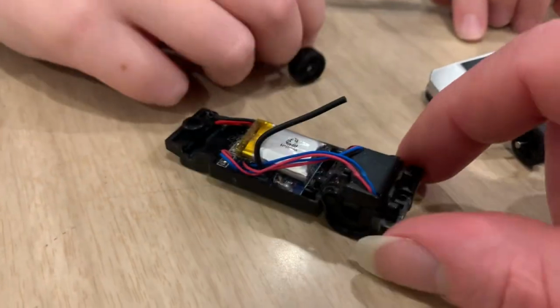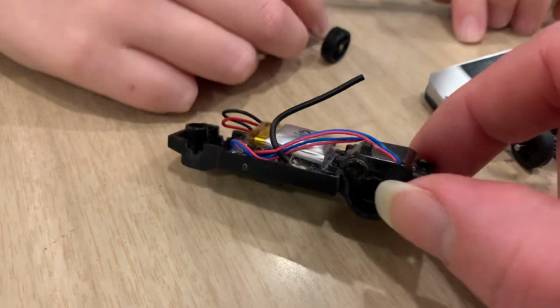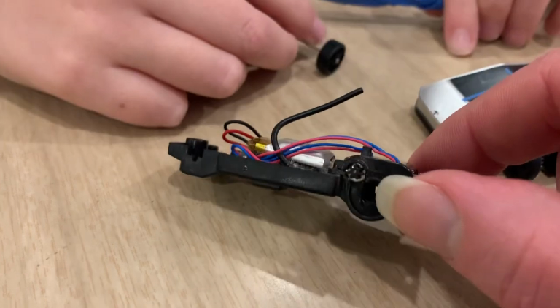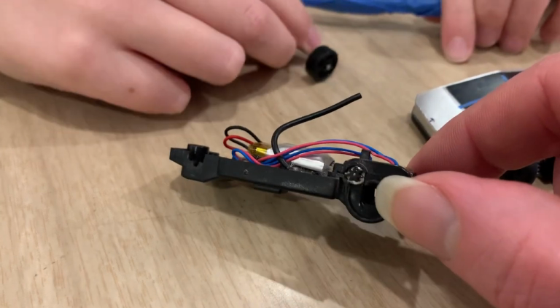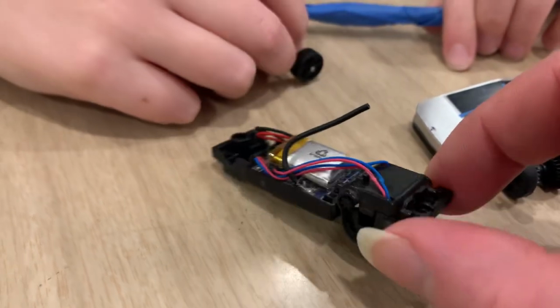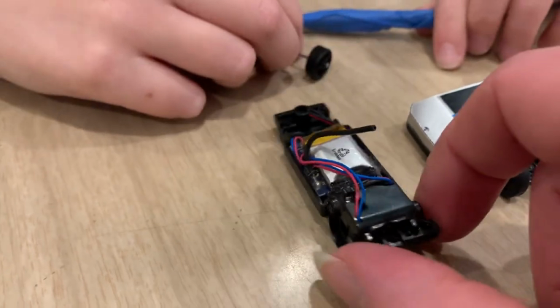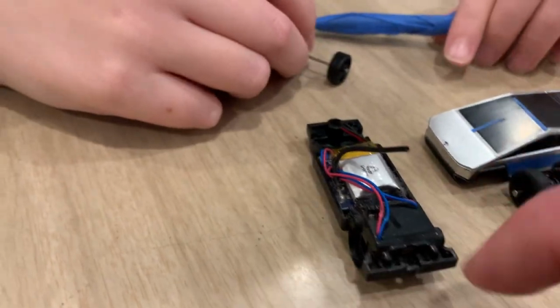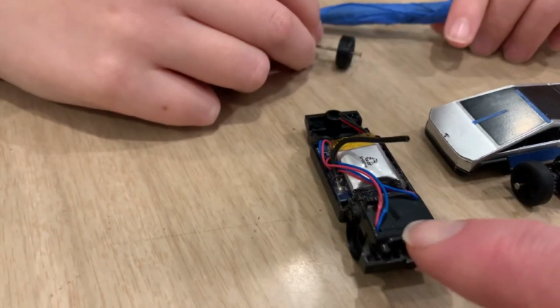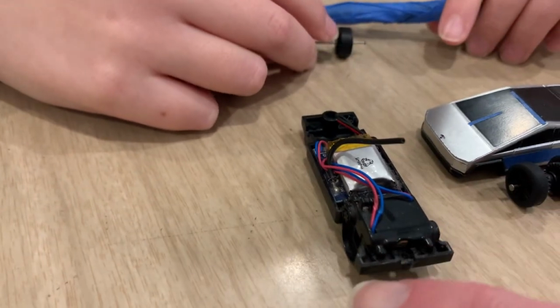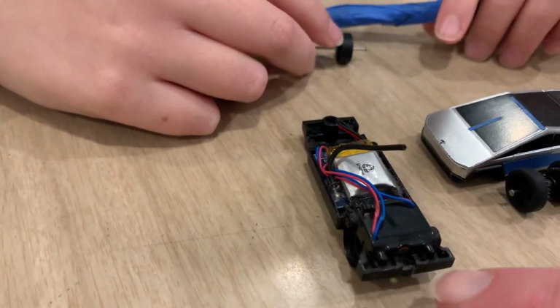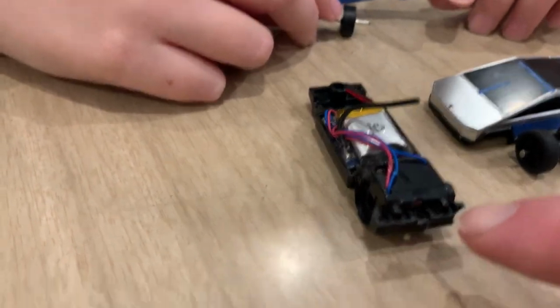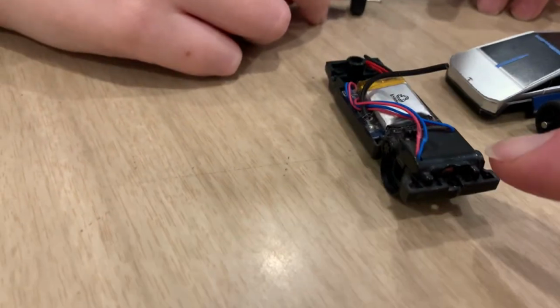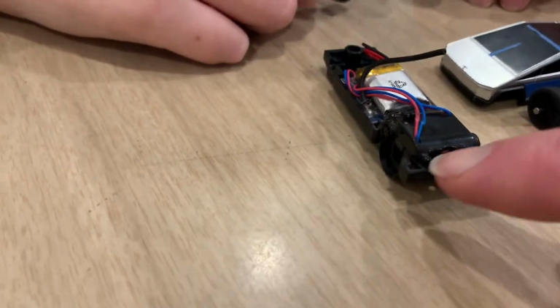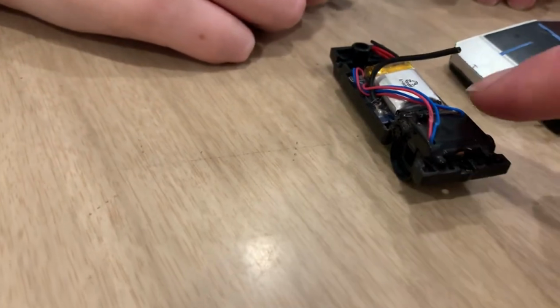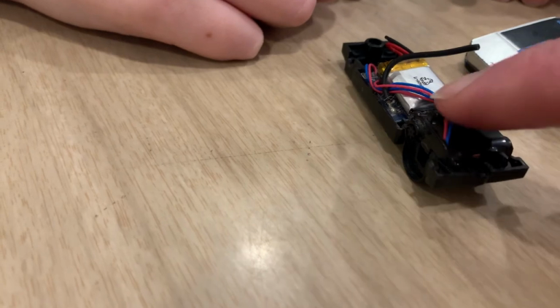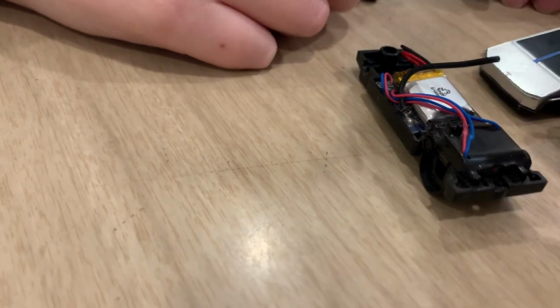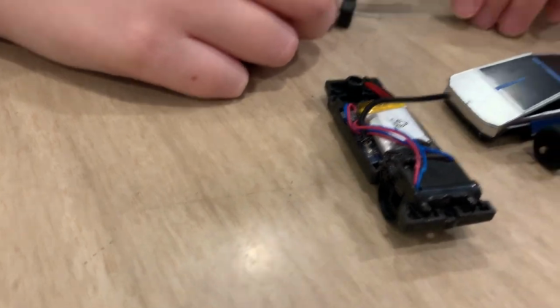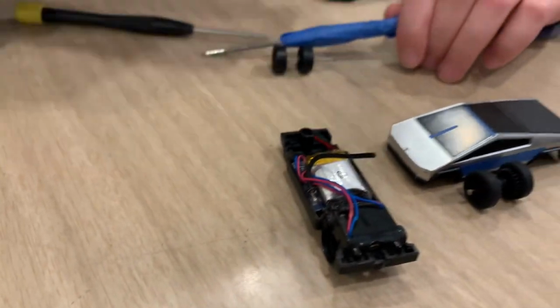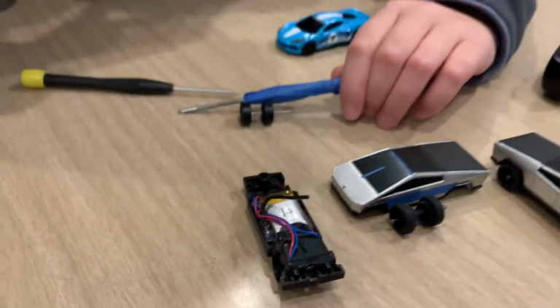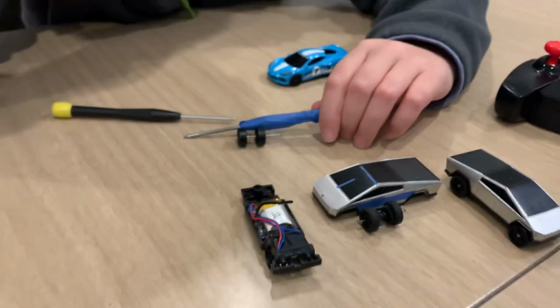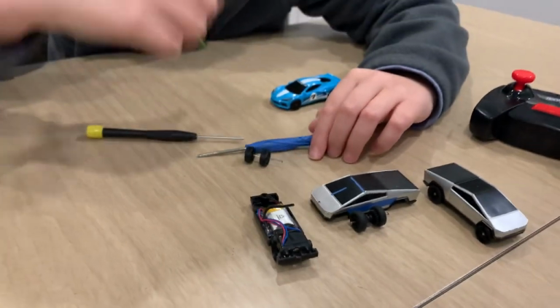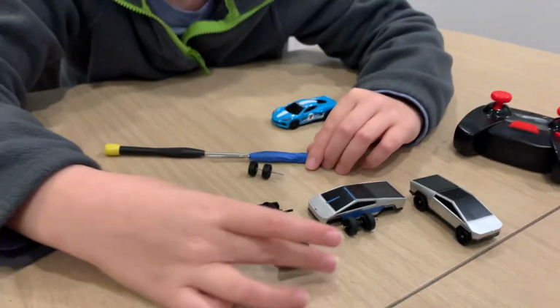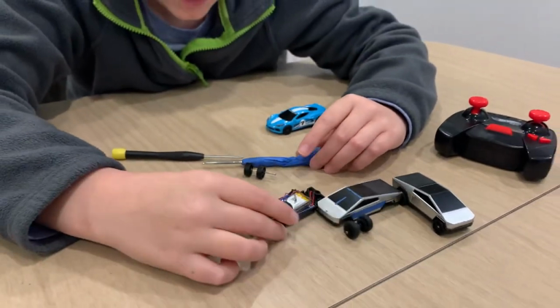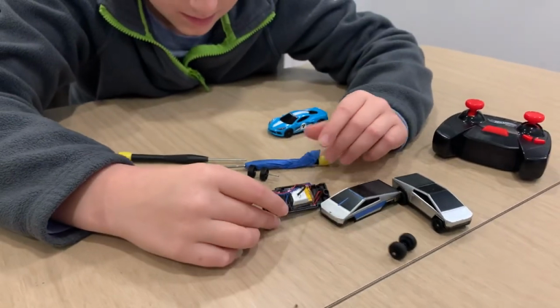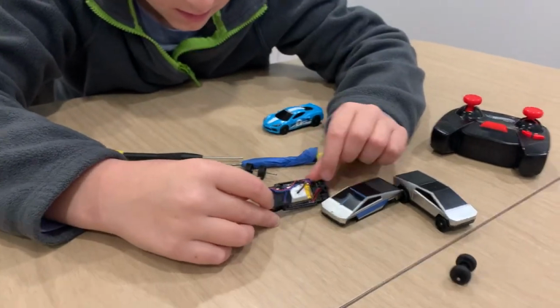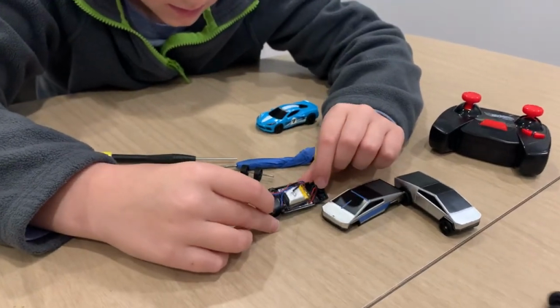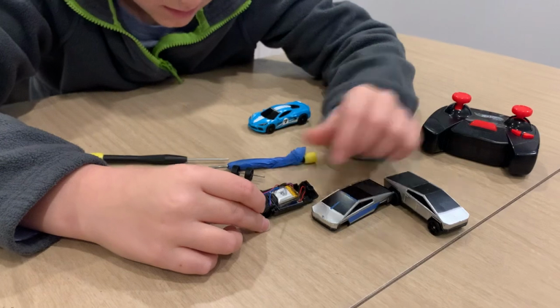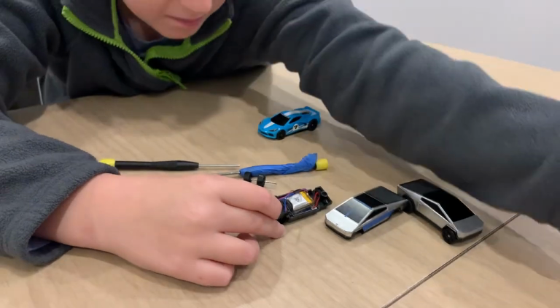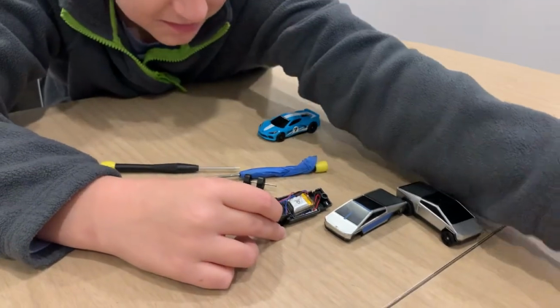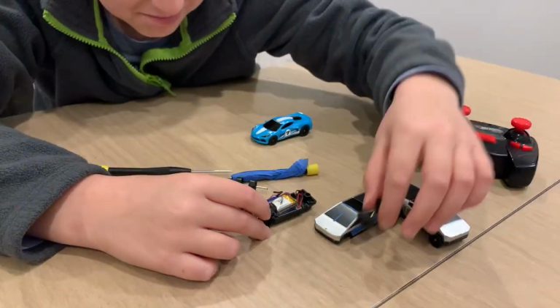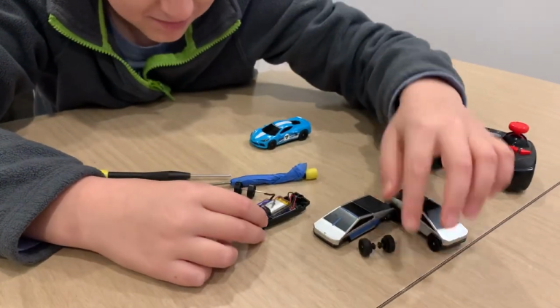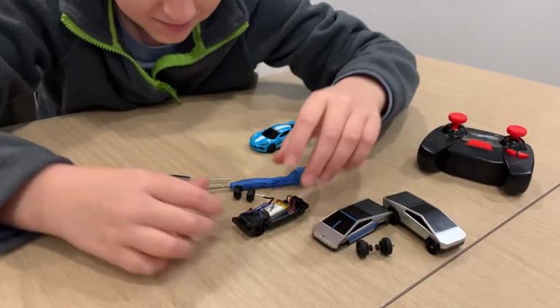Wait, we forgot to put the wheels in! All right, so we're going to take the snaps apart again, then put it all back together and show how it works.